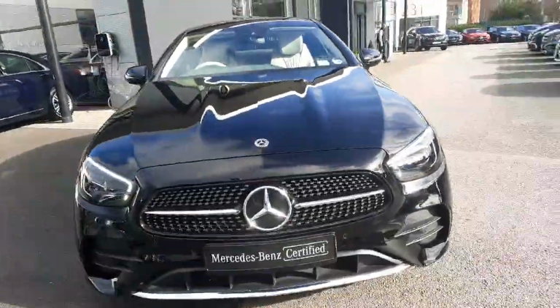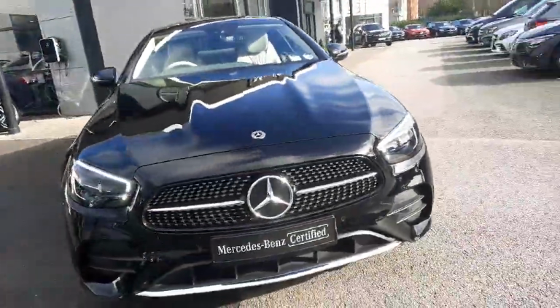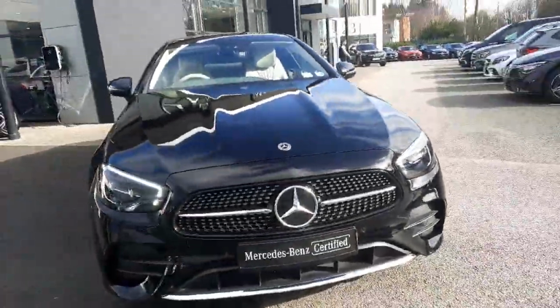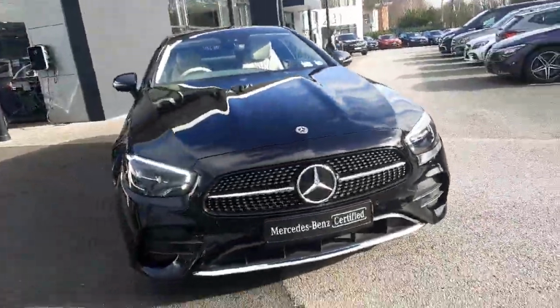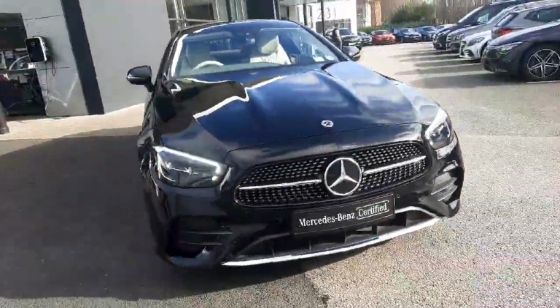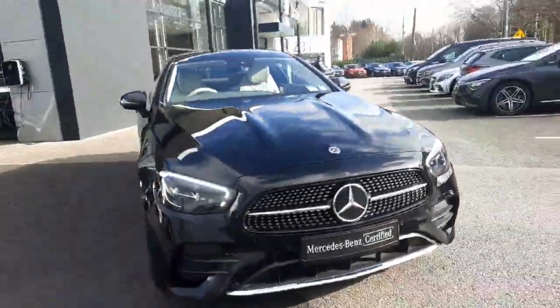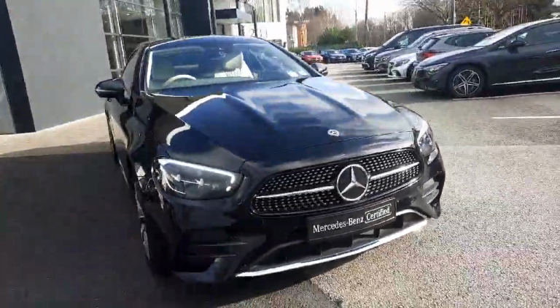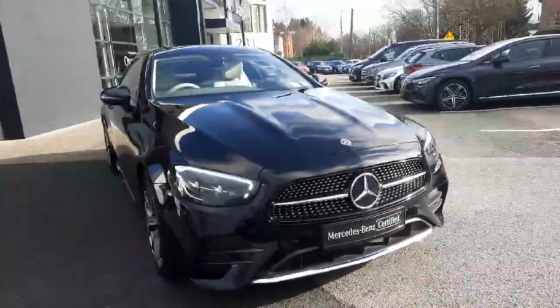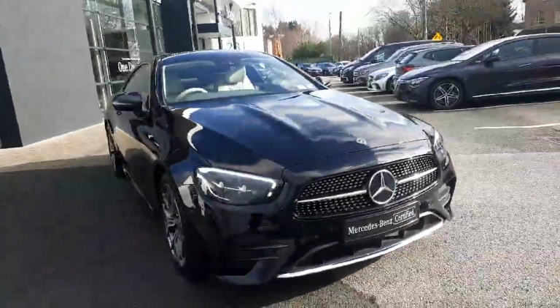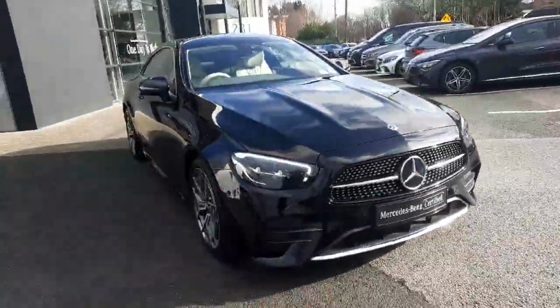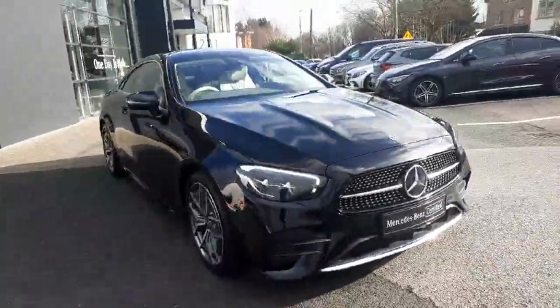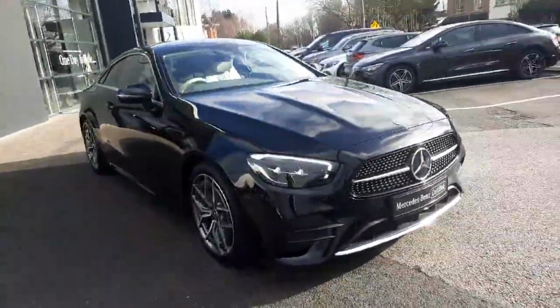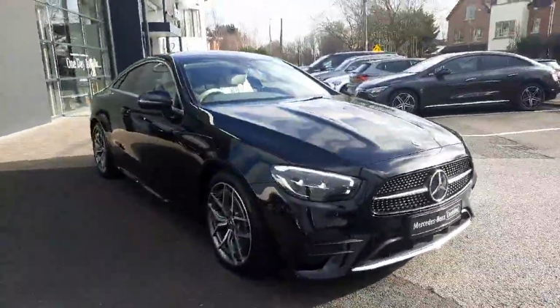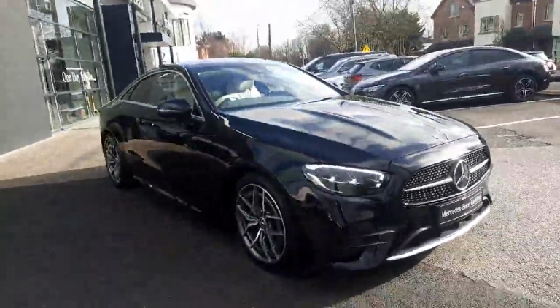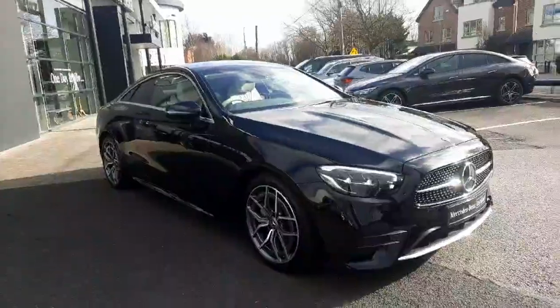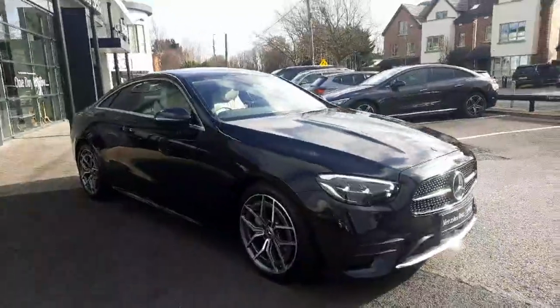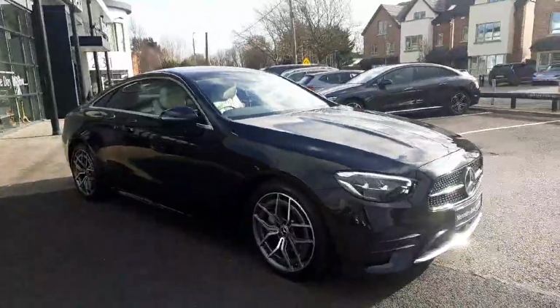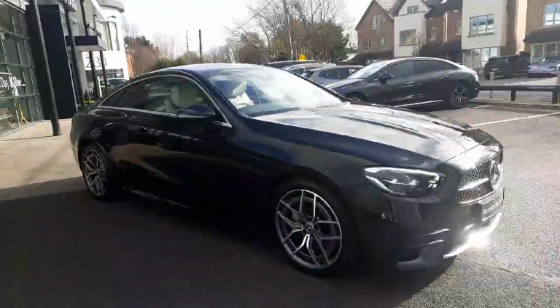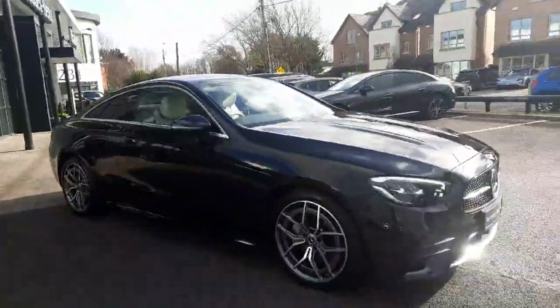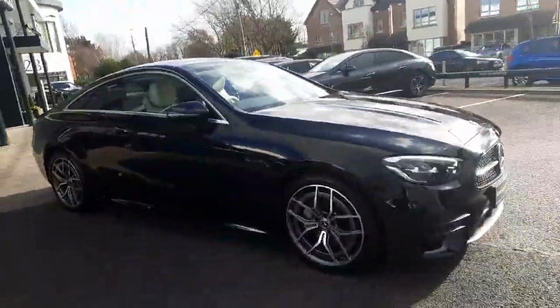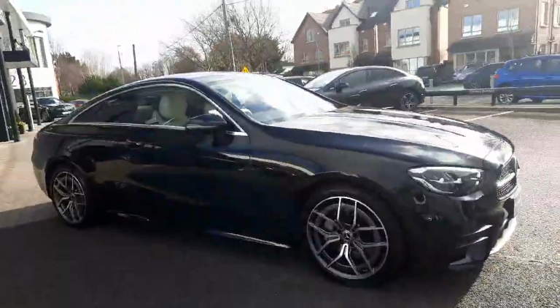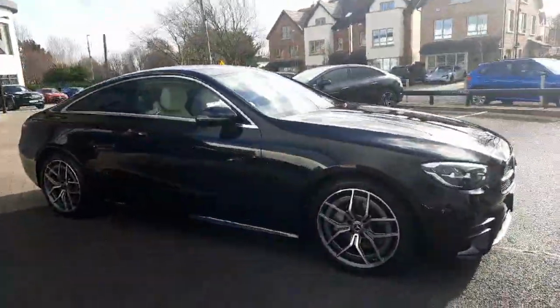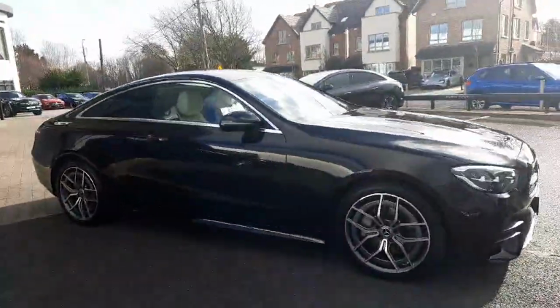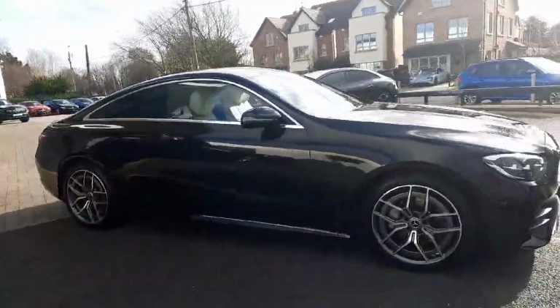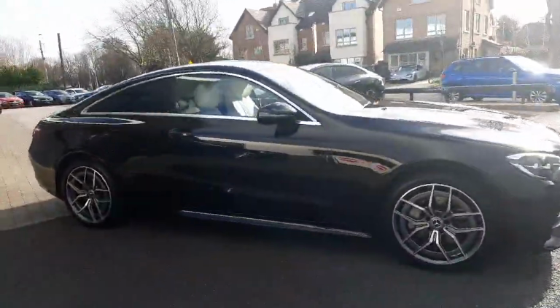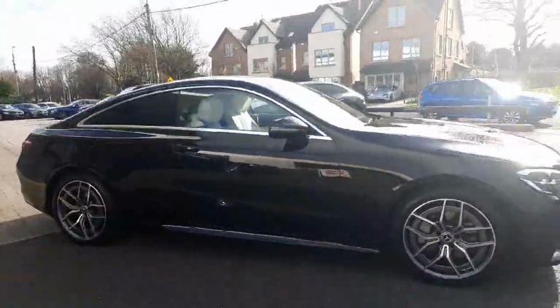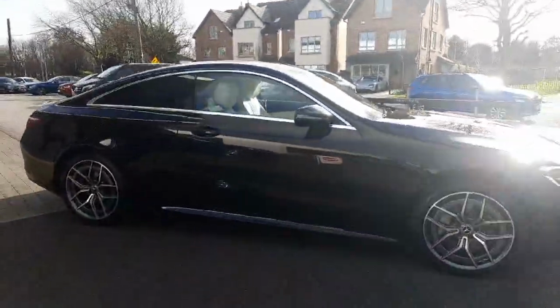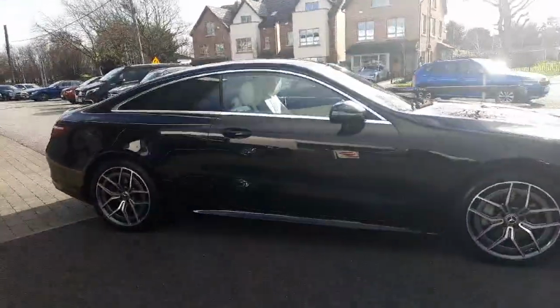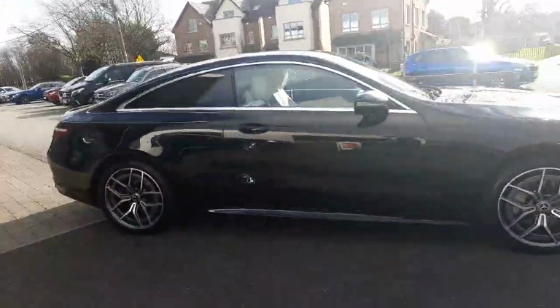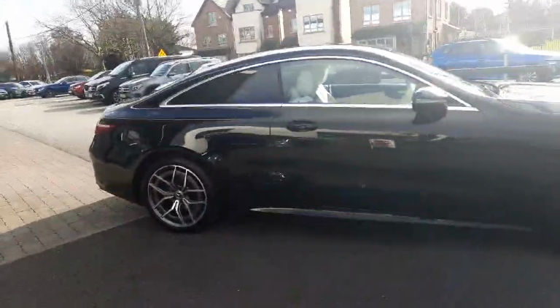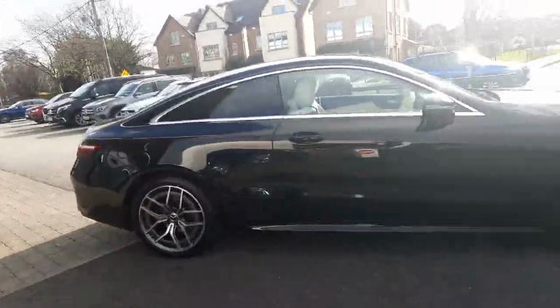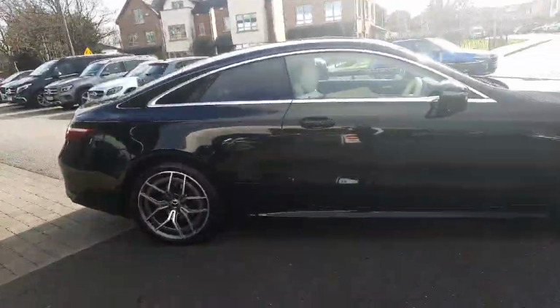This car comes with a 12 months Mercedes-Benz certified warranty. It has a 2 litre diesel engine with a 9 speed gearbox, and it has tinted rear glass.